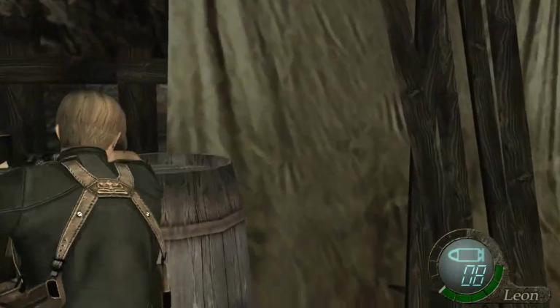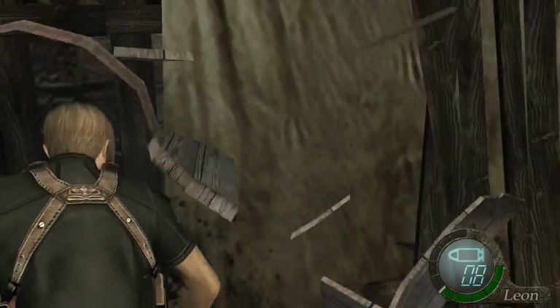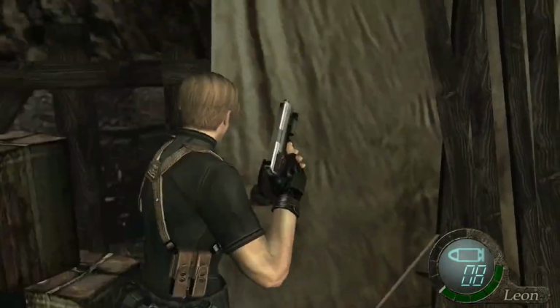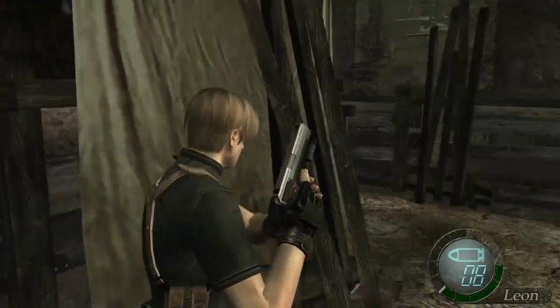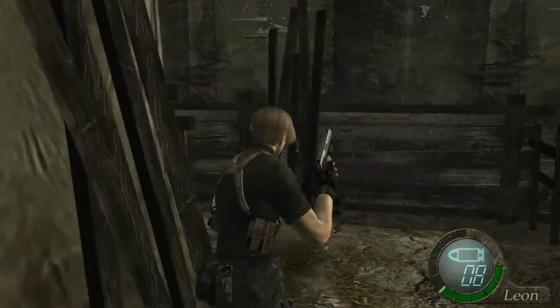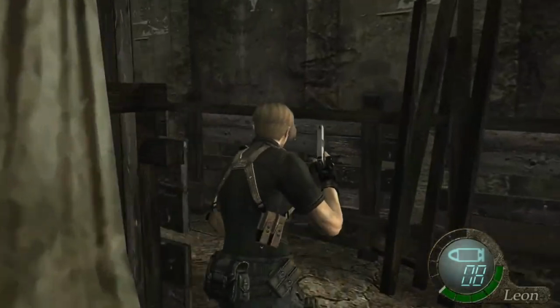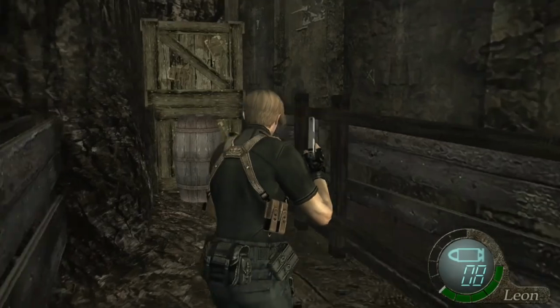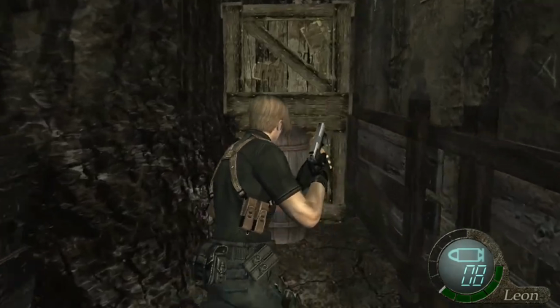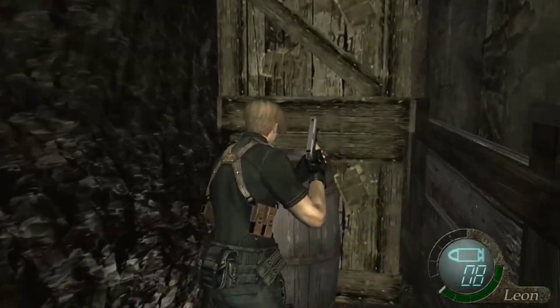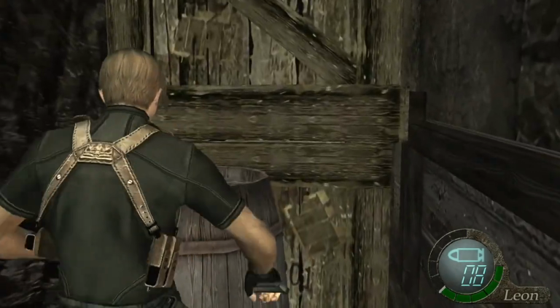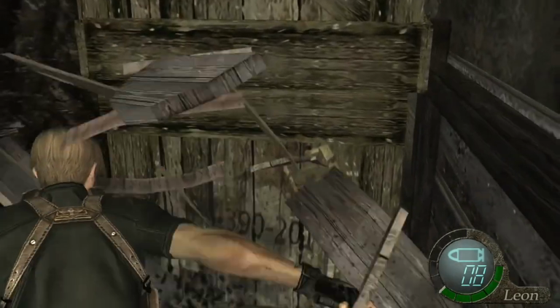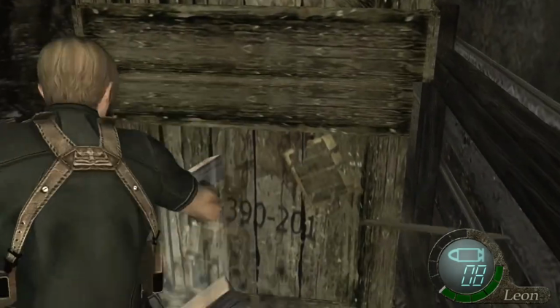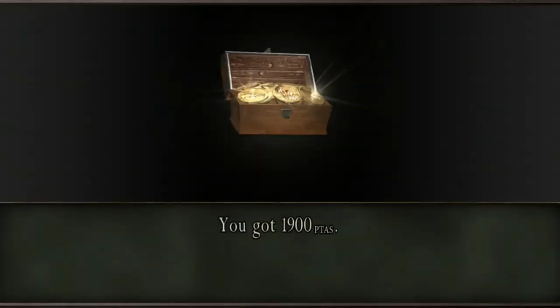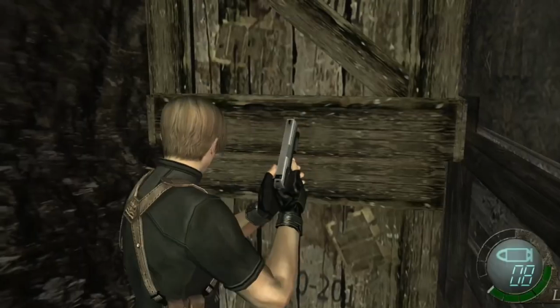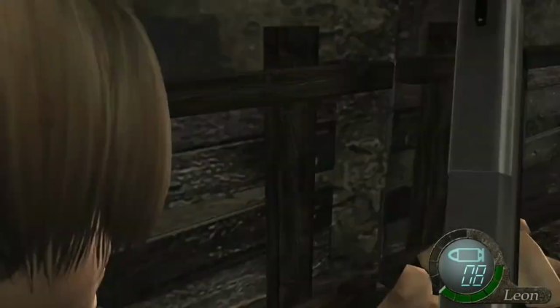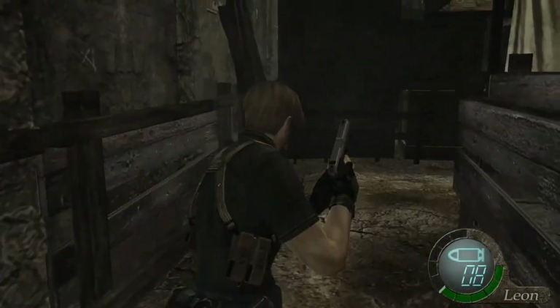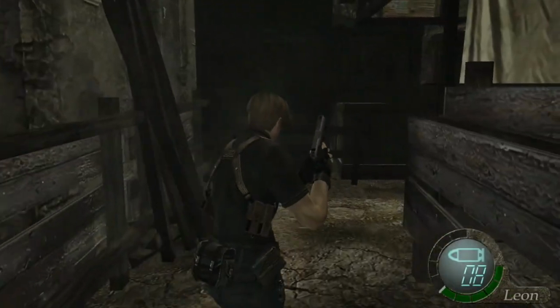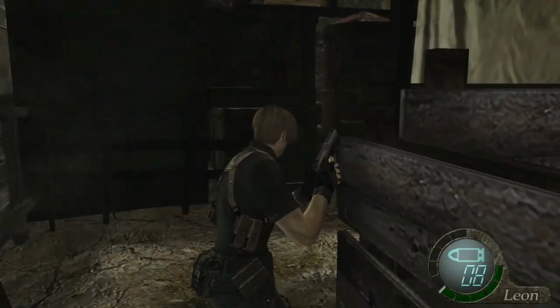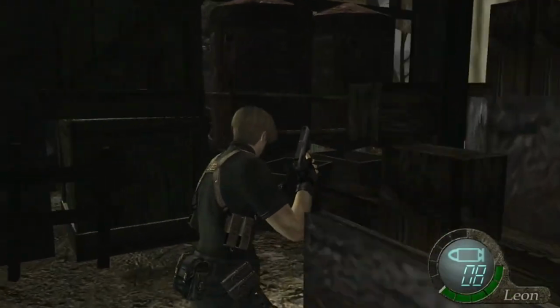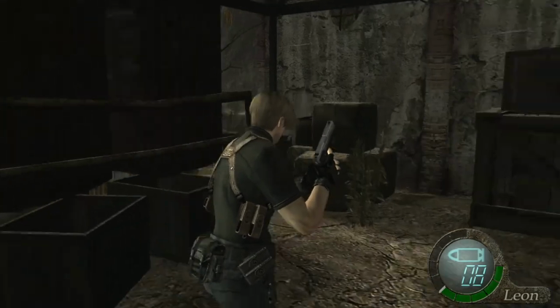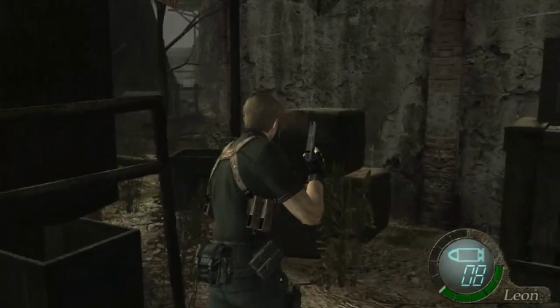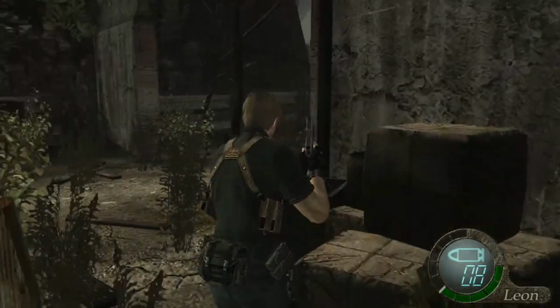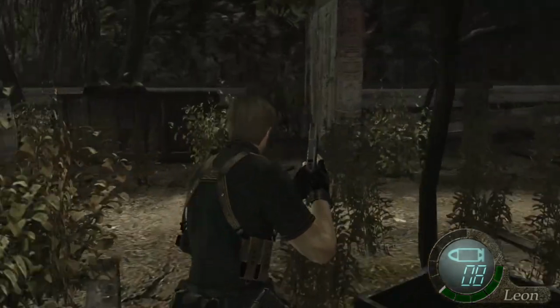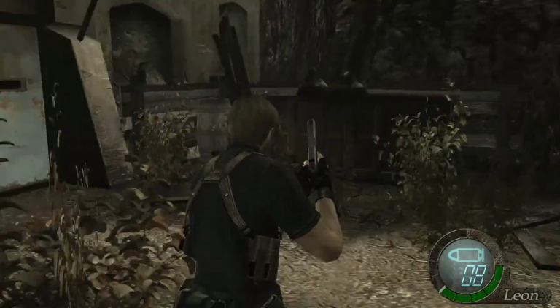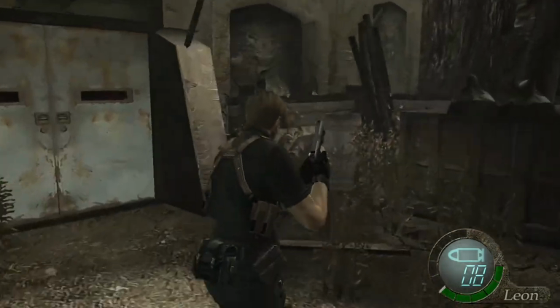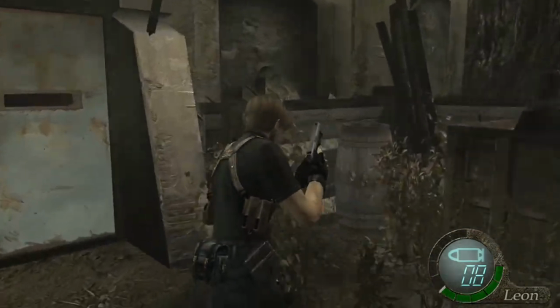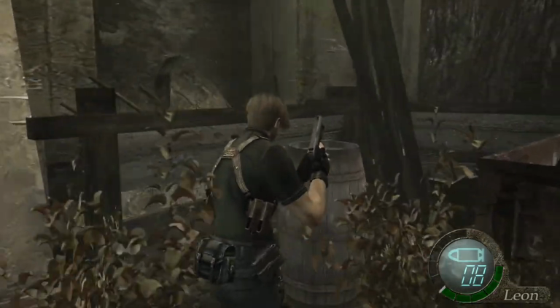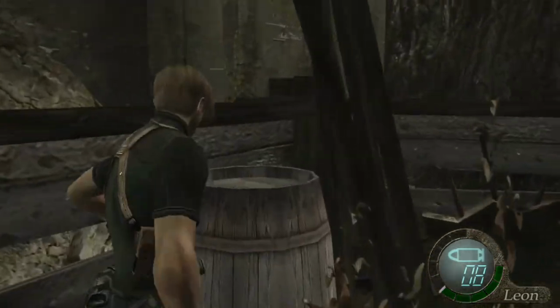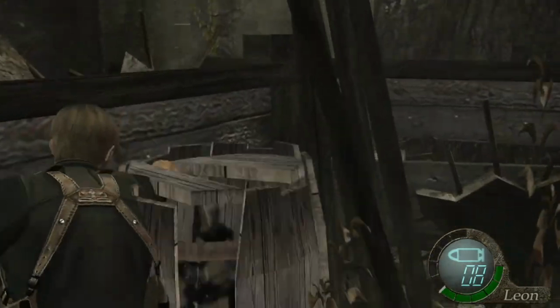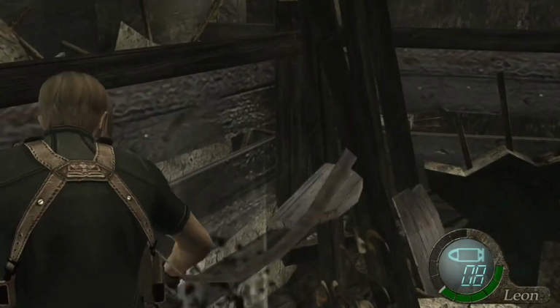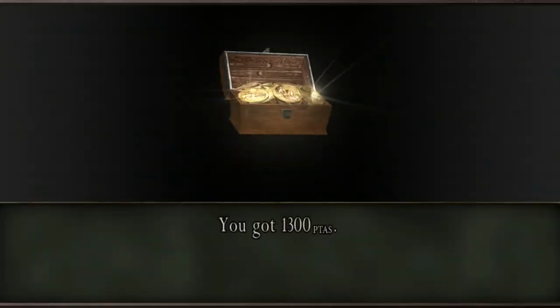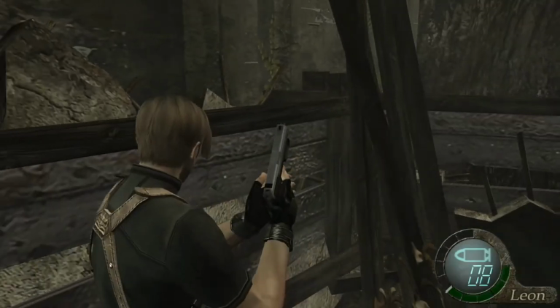Over here, loot this barrel — nothing inside. Try to loot this one as well — there was money inside actually. Come over here, loot this barrel near this door, and then come inside the door.